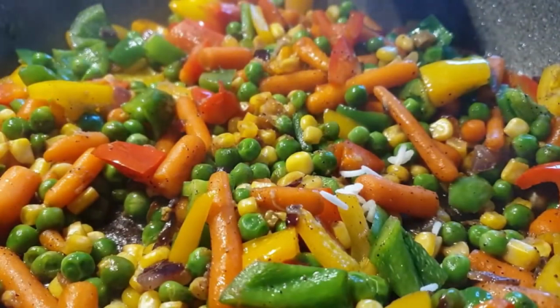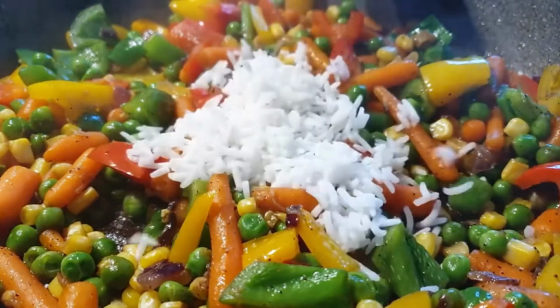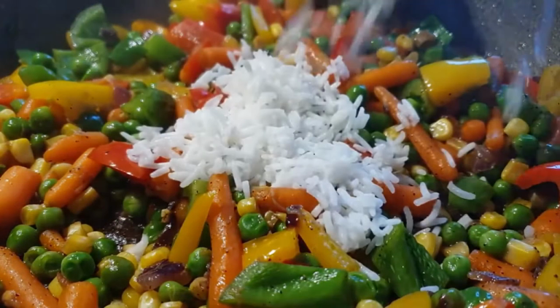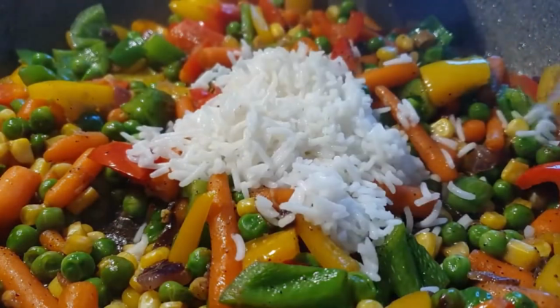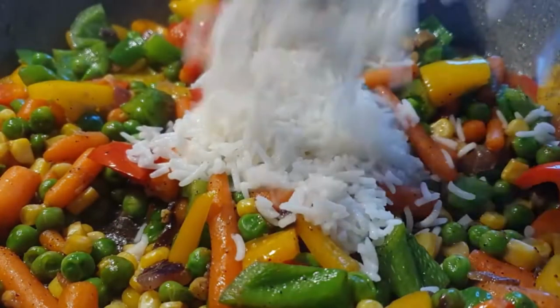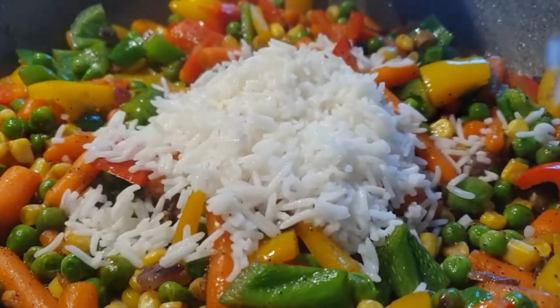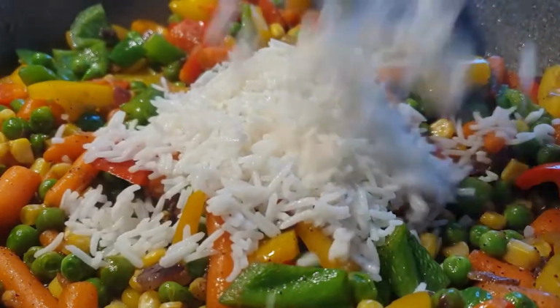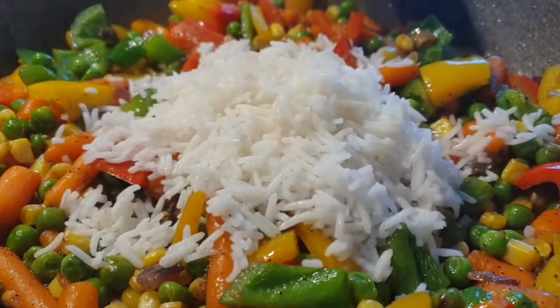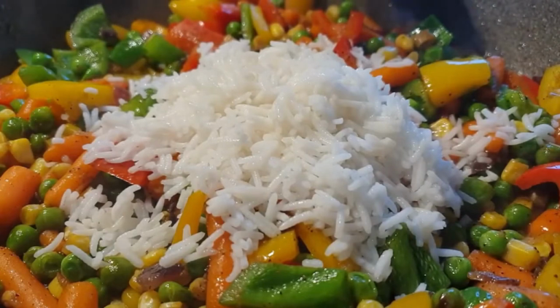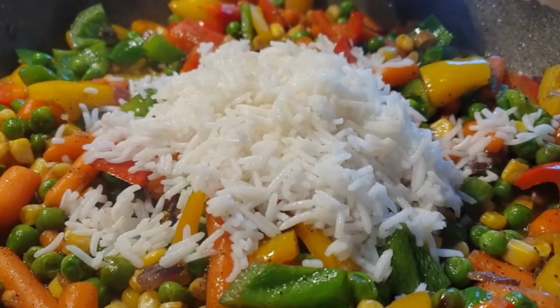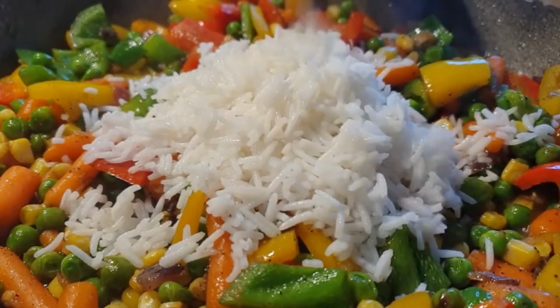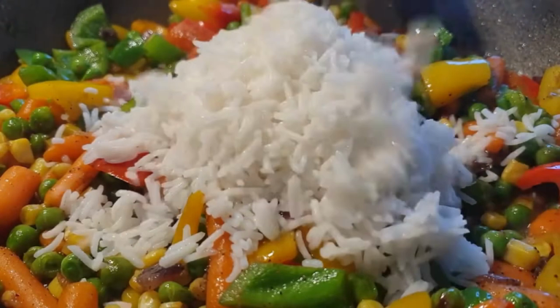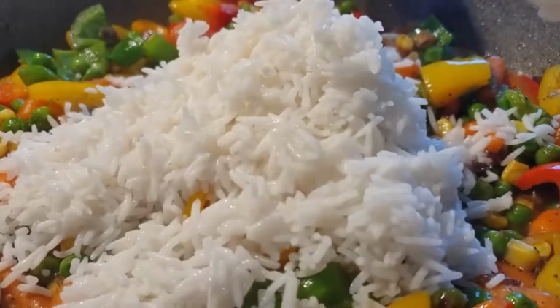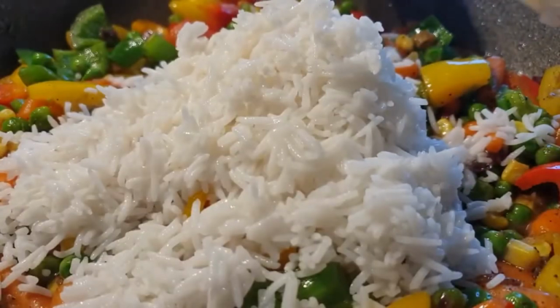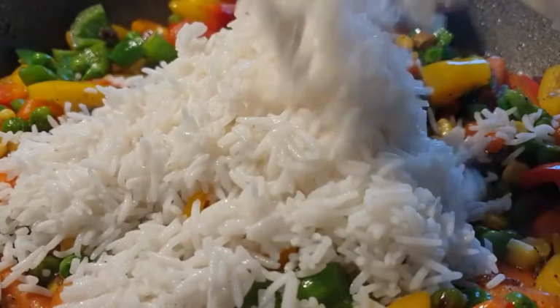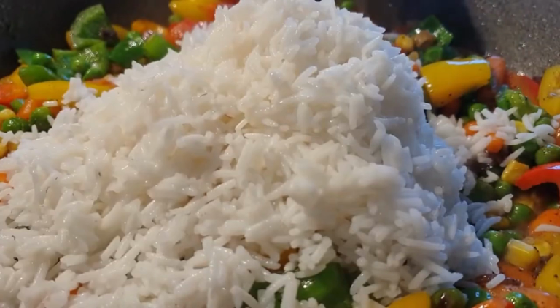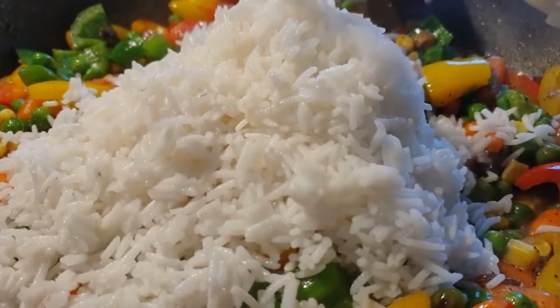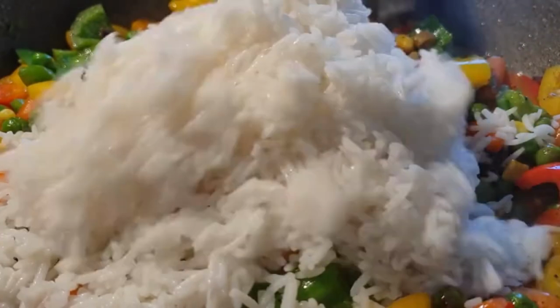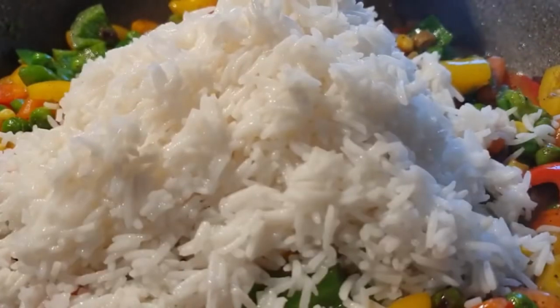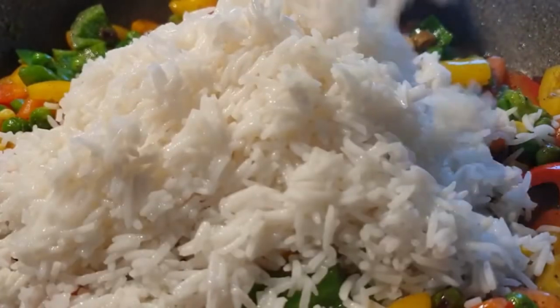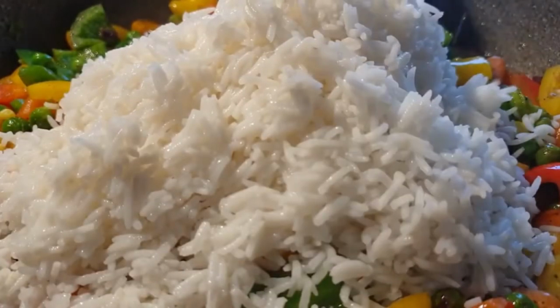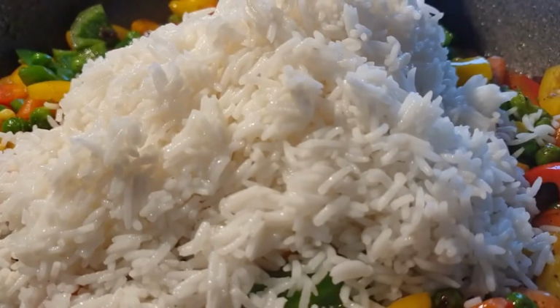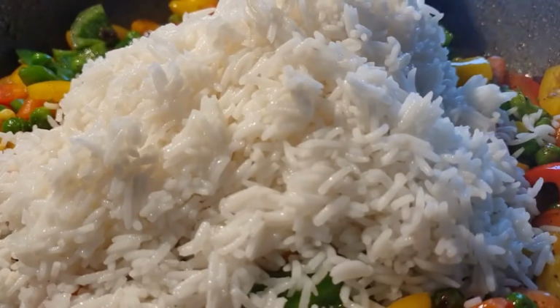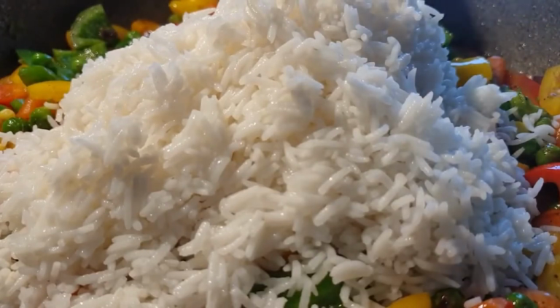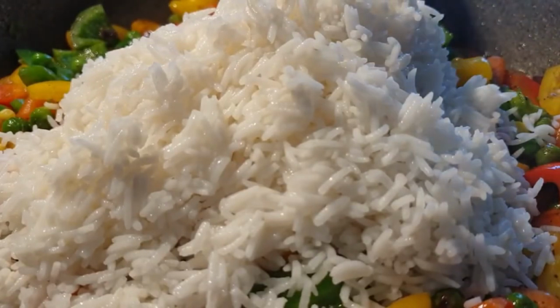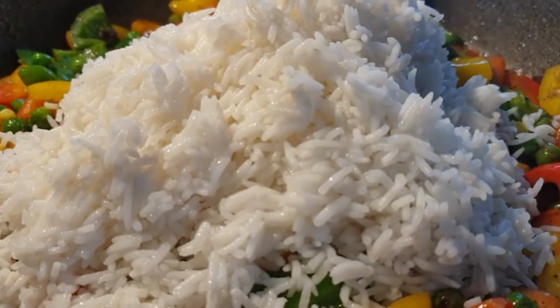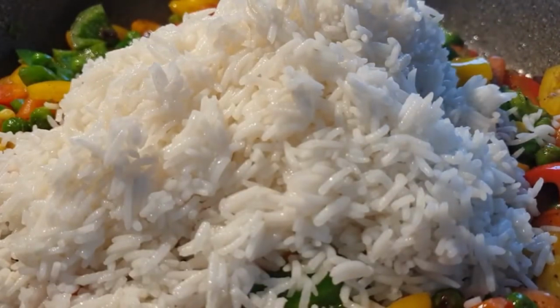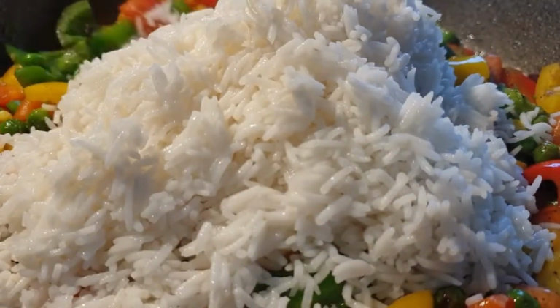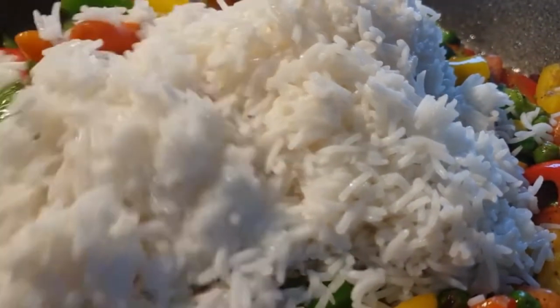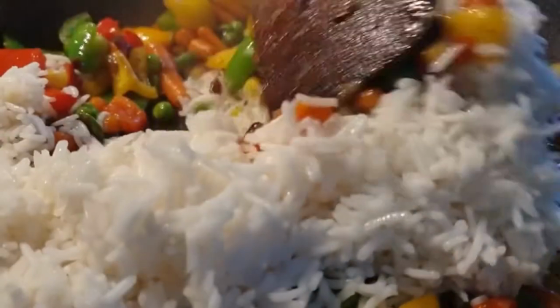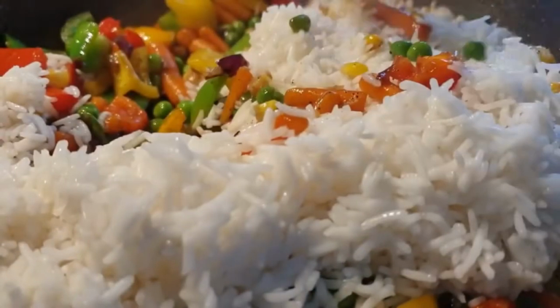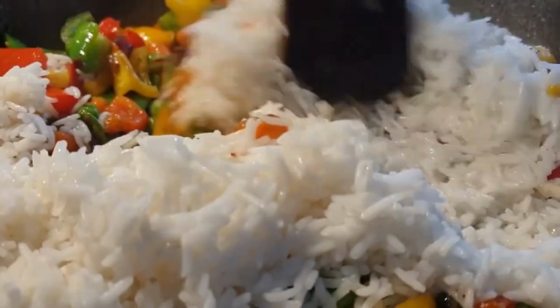Once my veggies were done and I was satisfied with the result, I went ahead and added in my rice and mixed it all together, letting it cook for a few minutes so that the rice would be fully done as well.